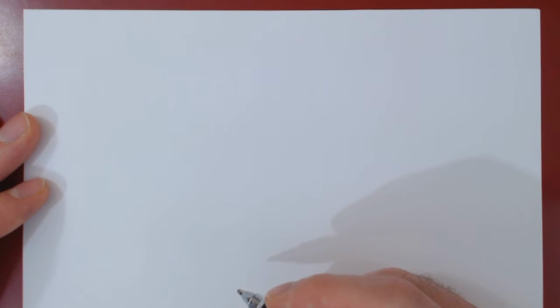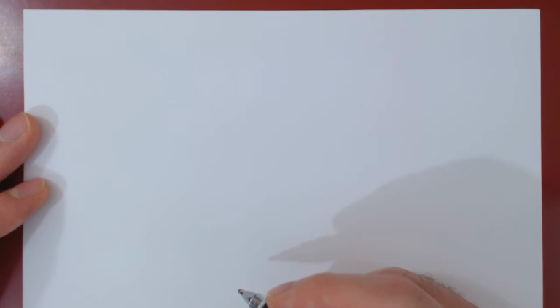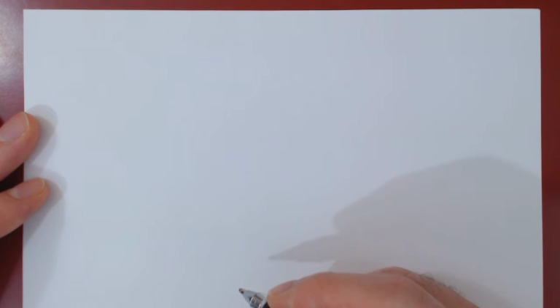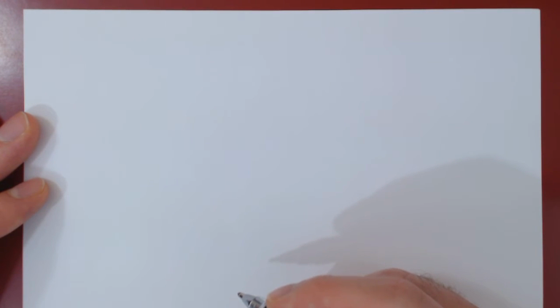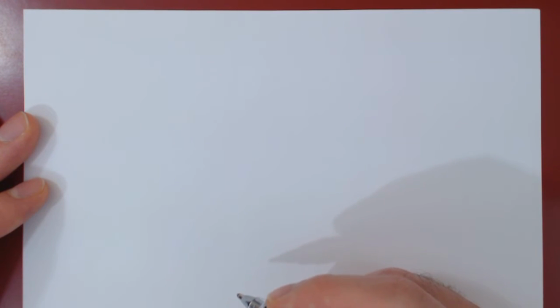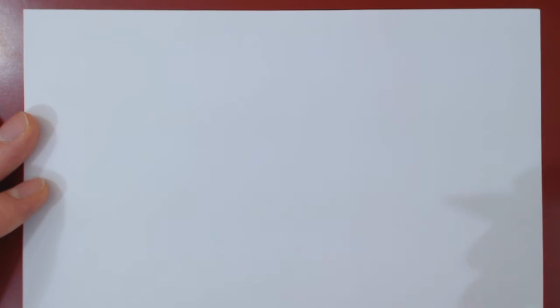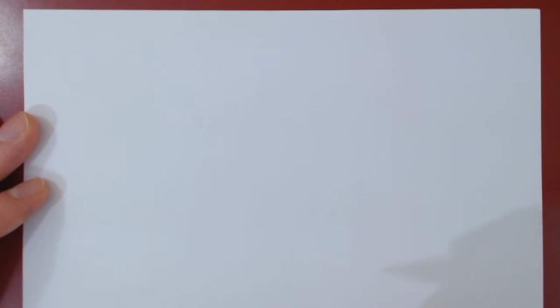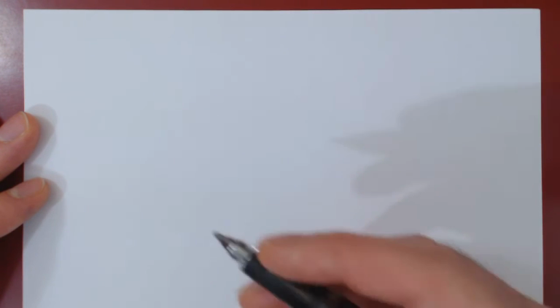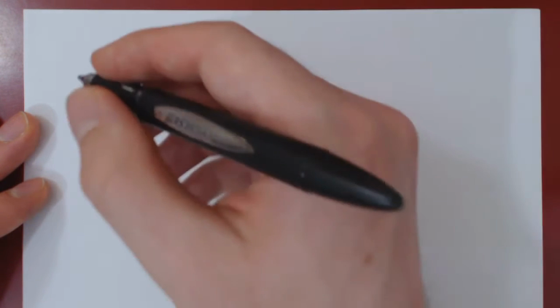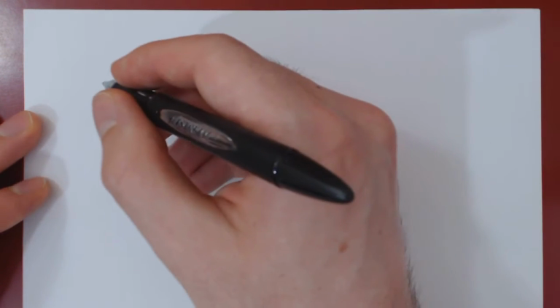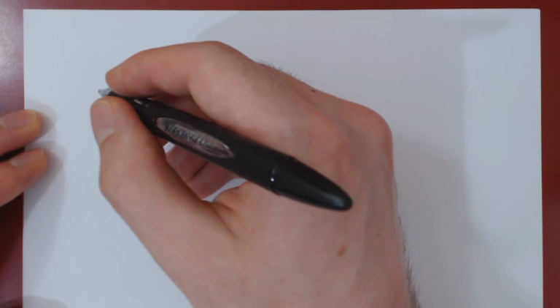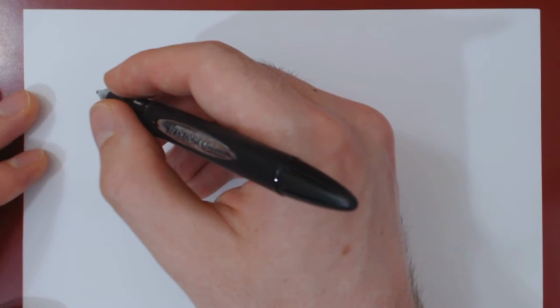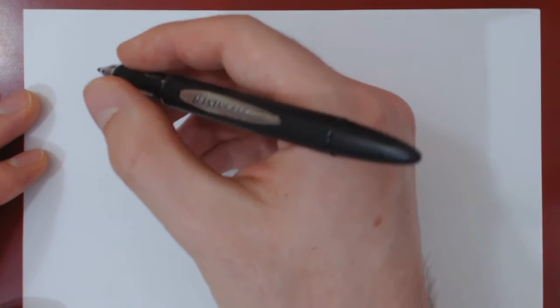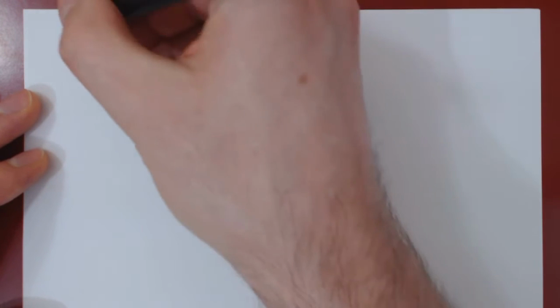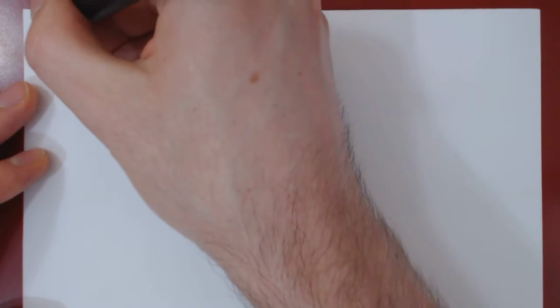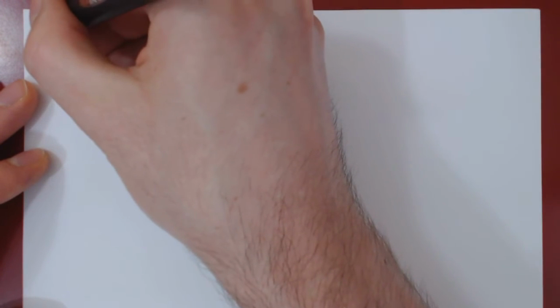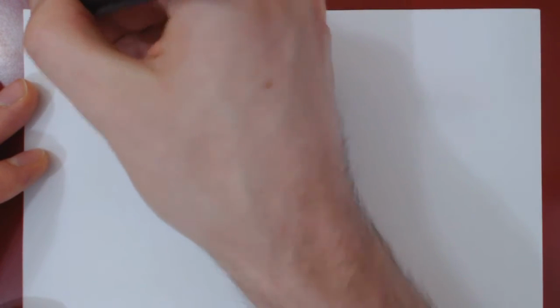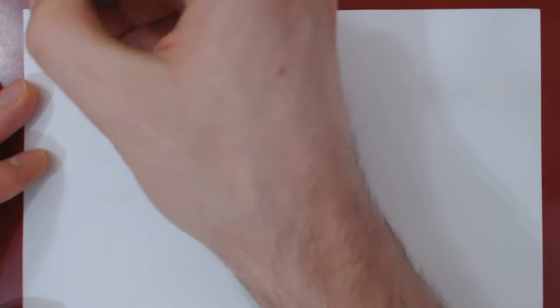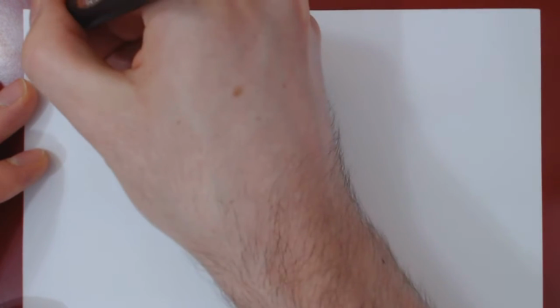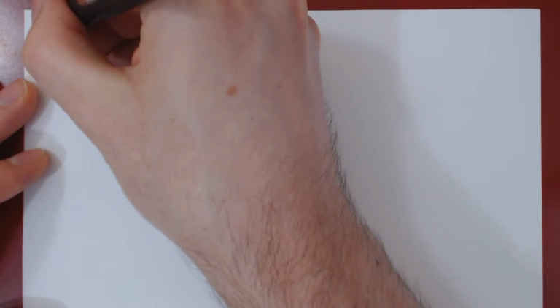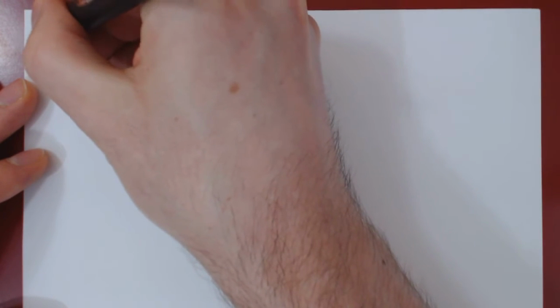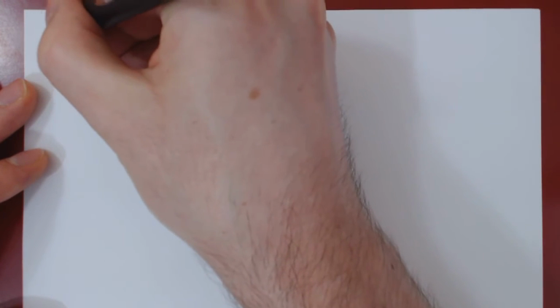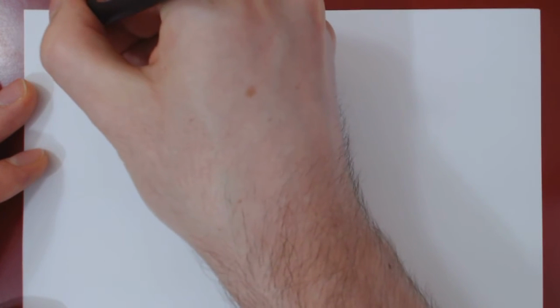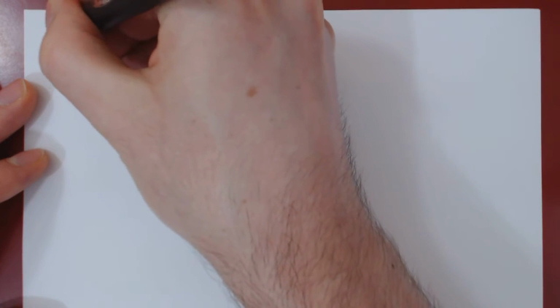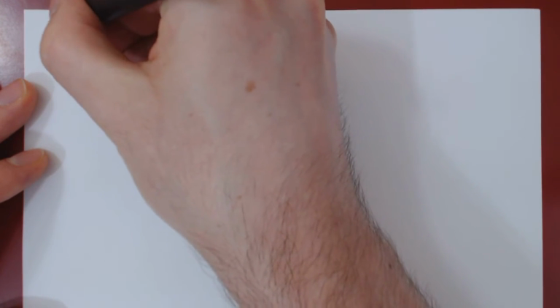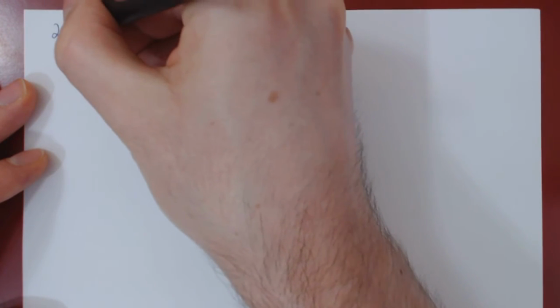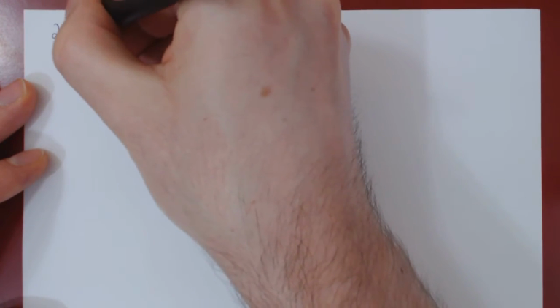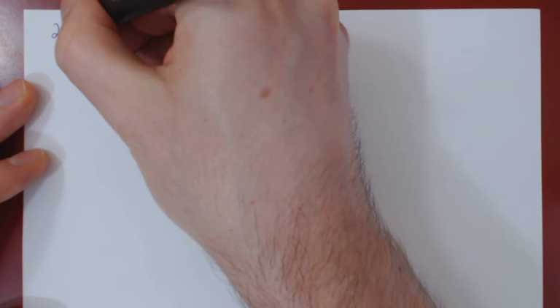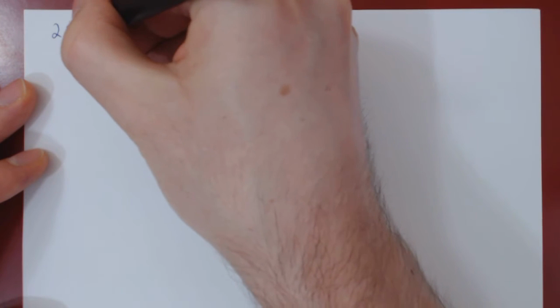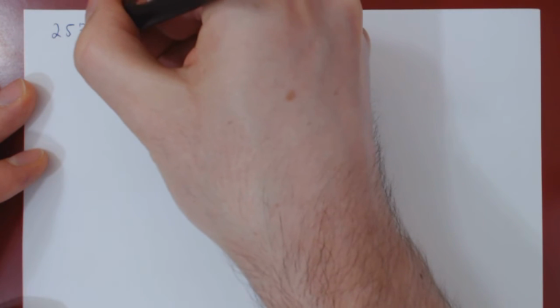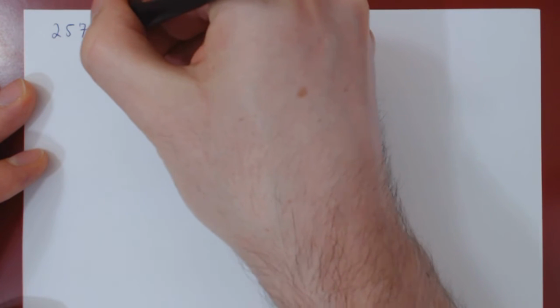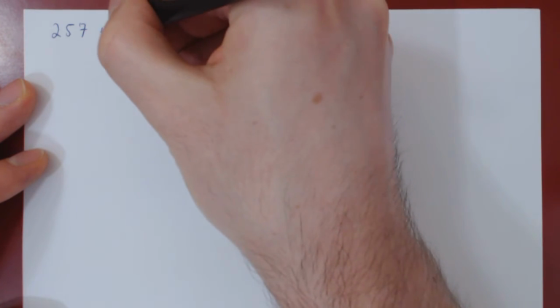In this video, we will review how to add integers by hand. Suppose we want to add 257 with 69.